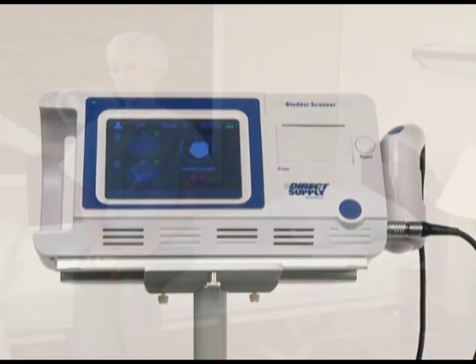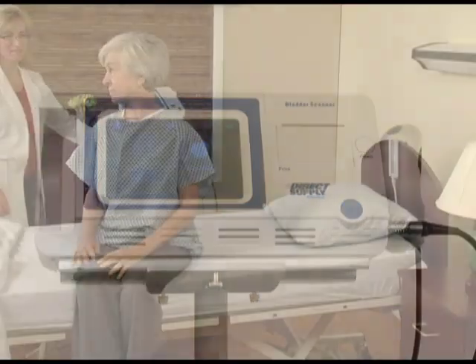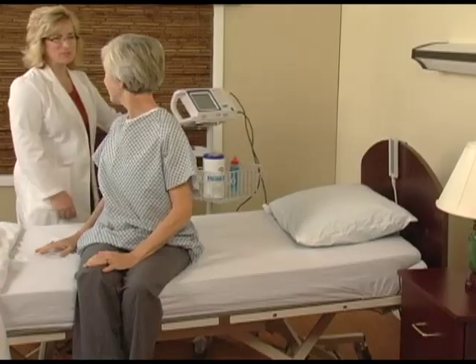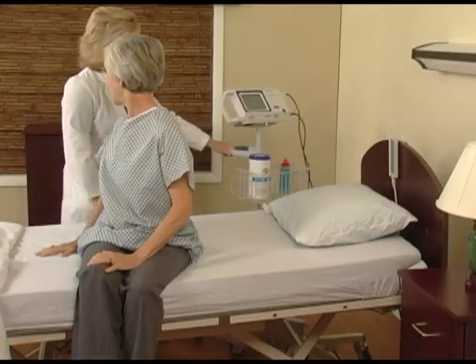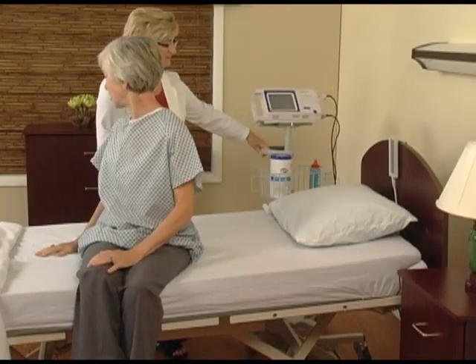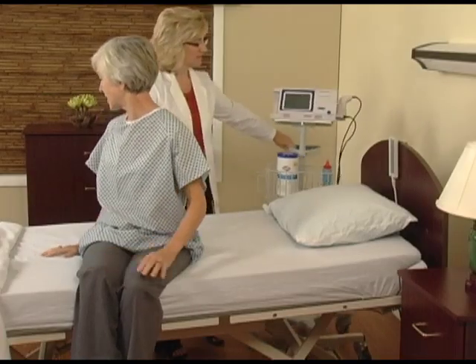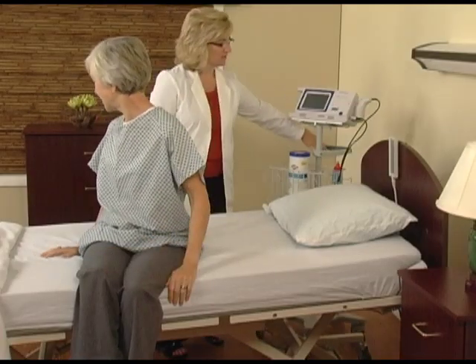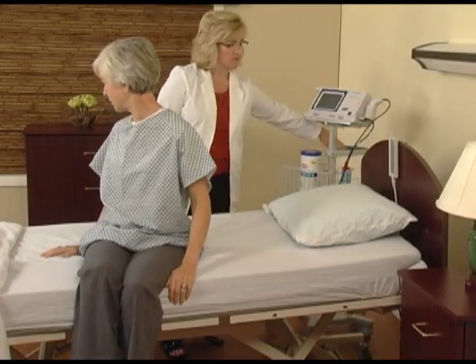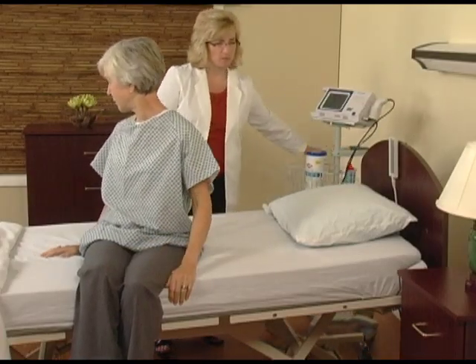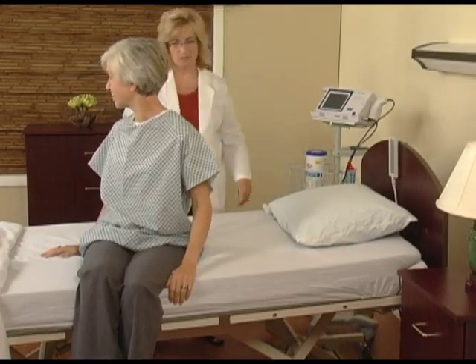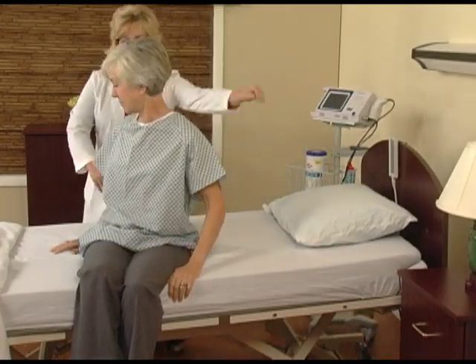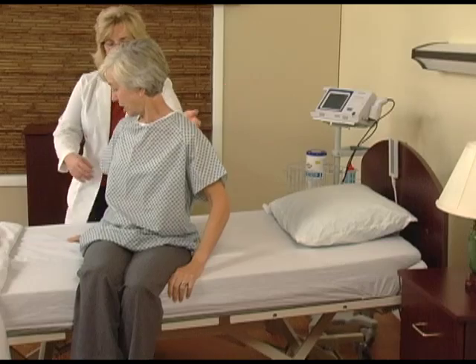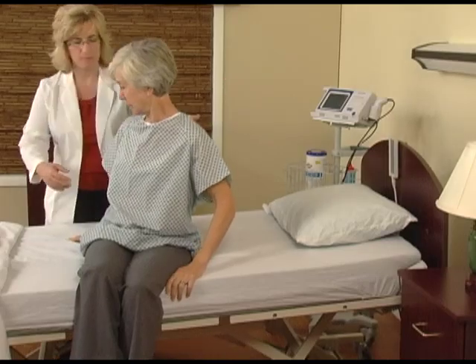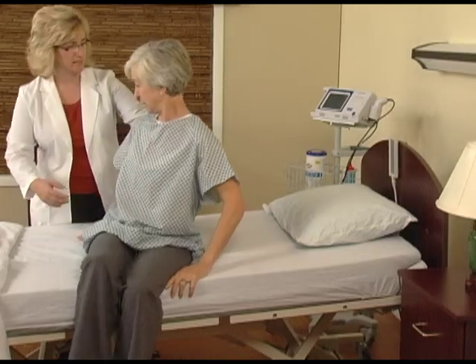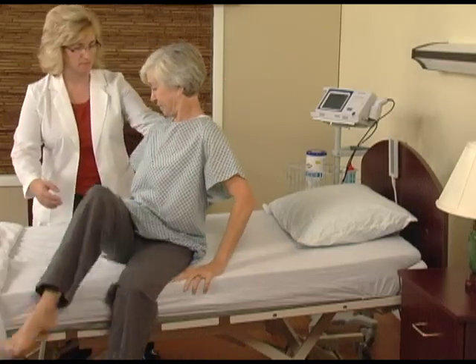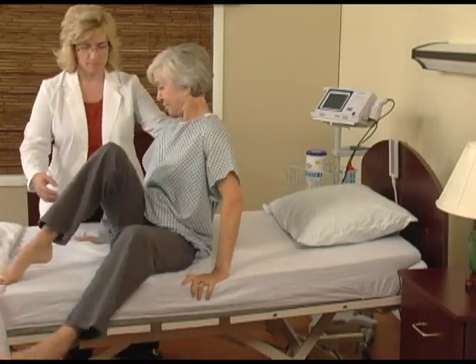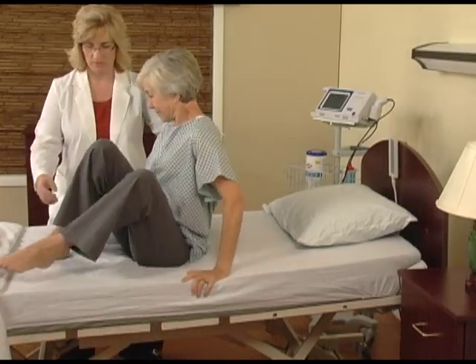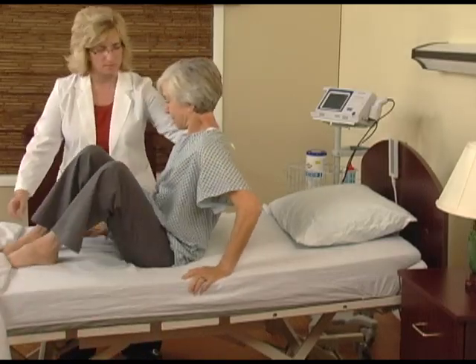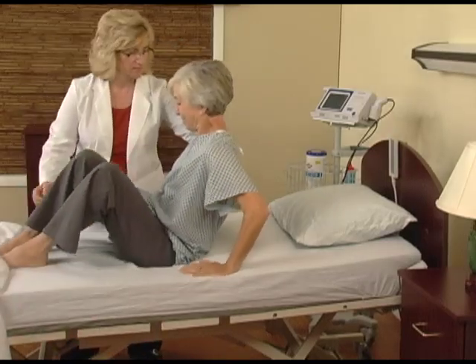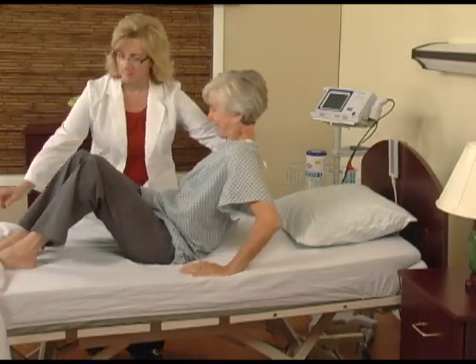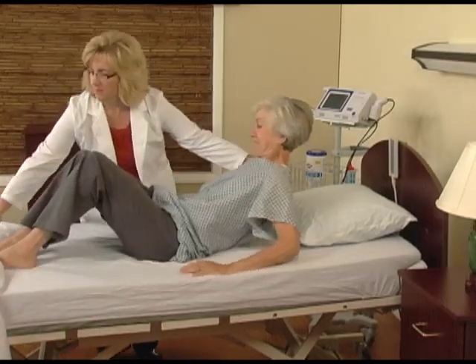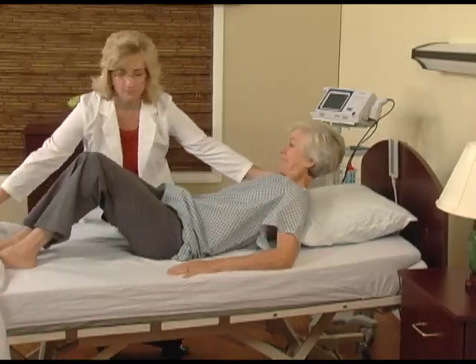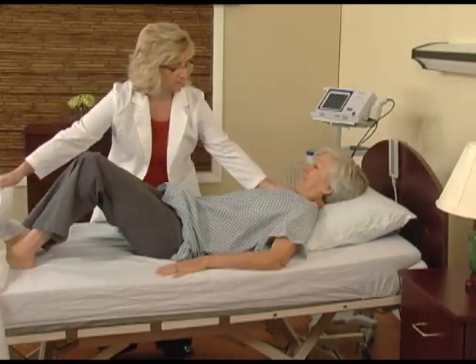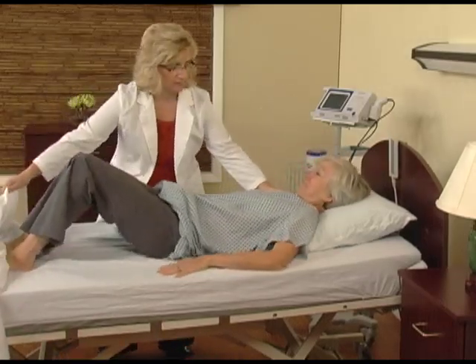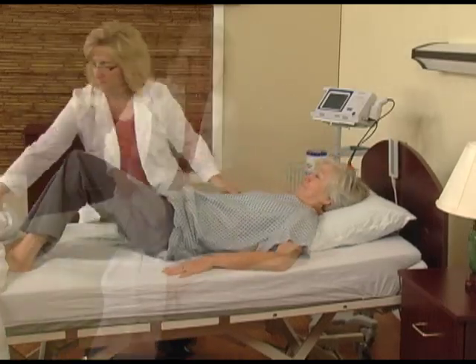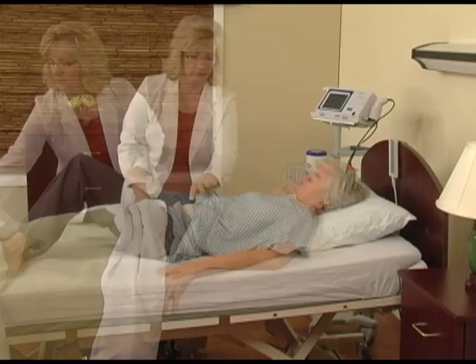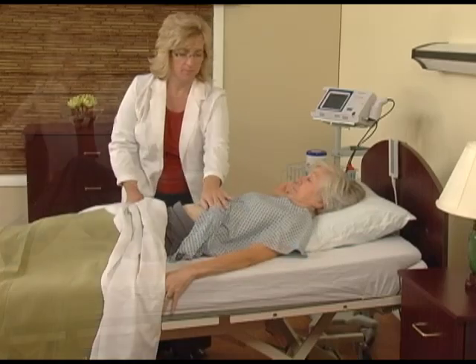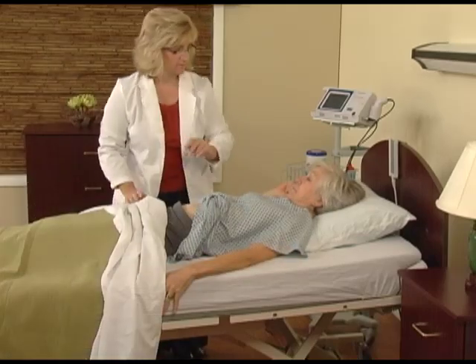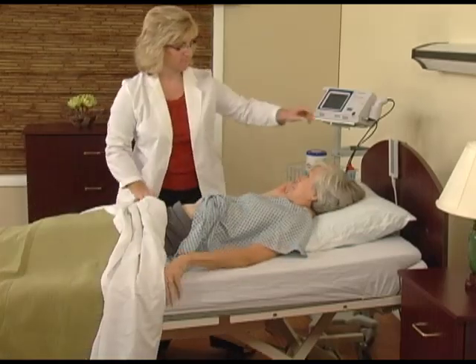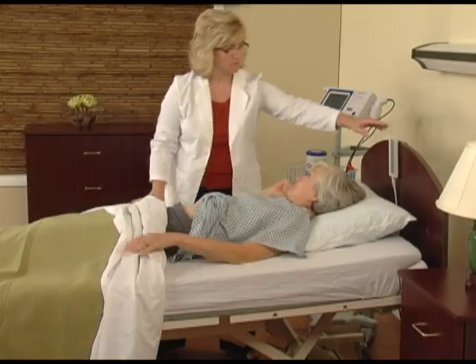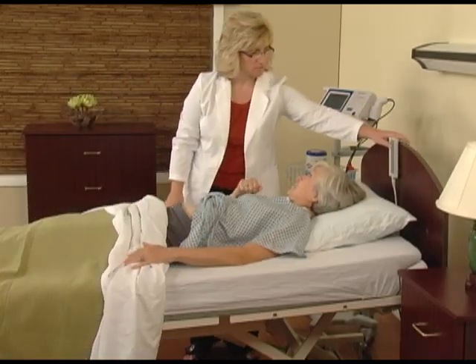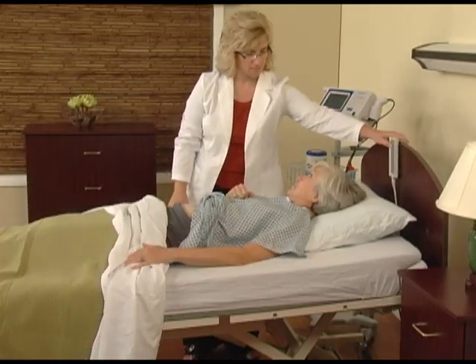To help obtain better results when scanning, you should first assist the resident into a comfortable position, lying down with the head slightly elevated. Avoid elevating the feet. This helps position the bladder for the scan.